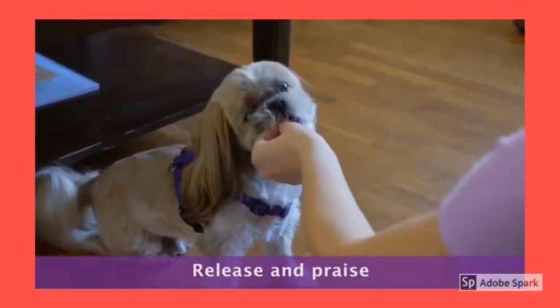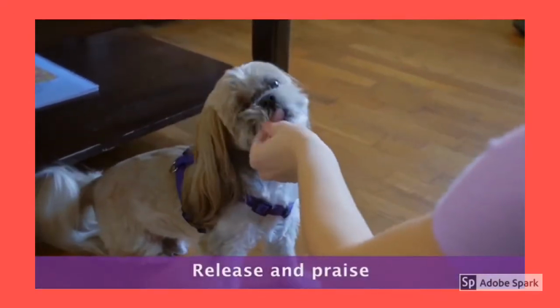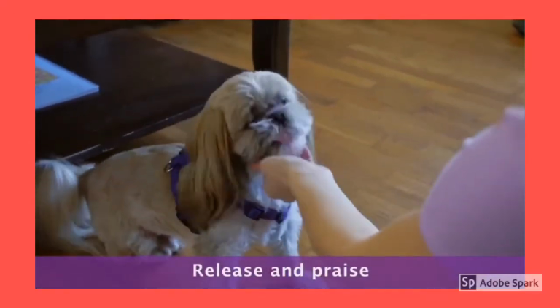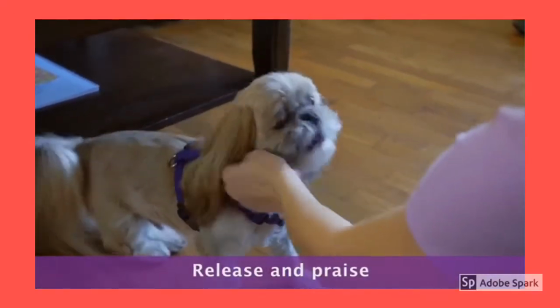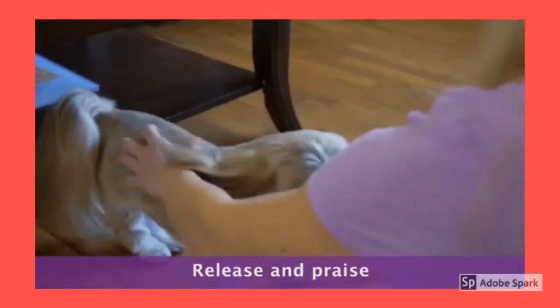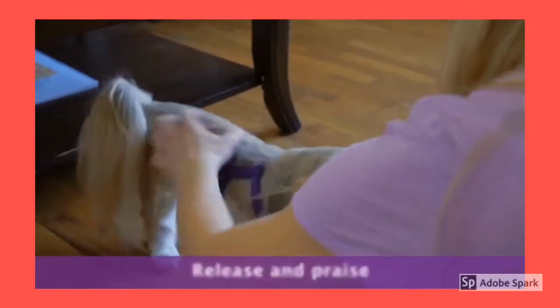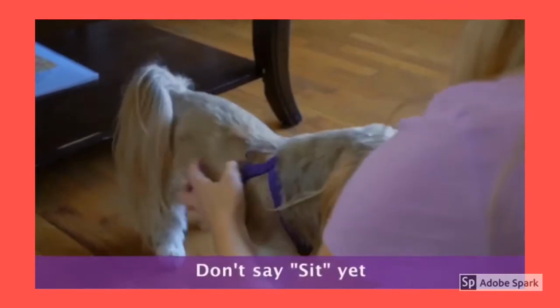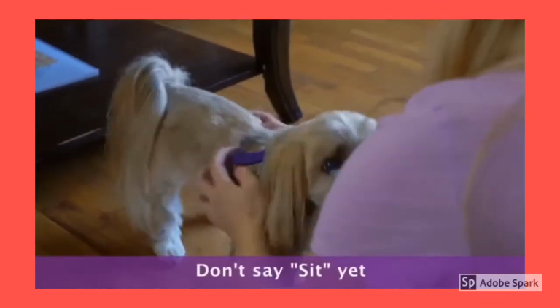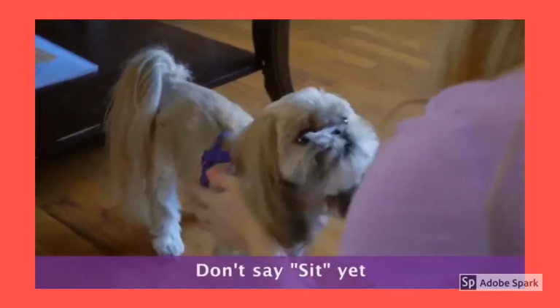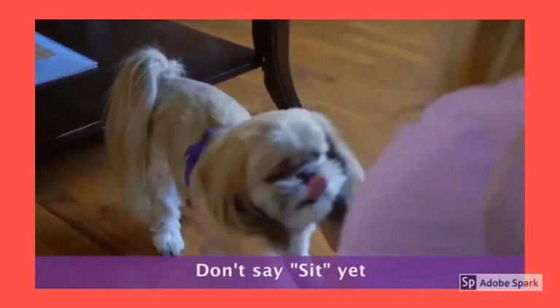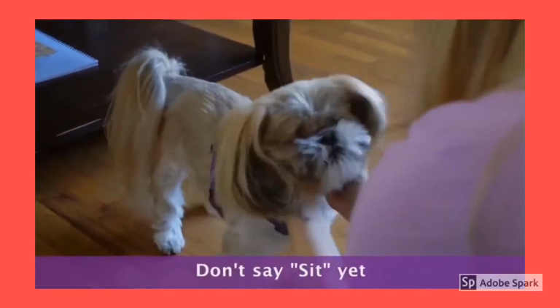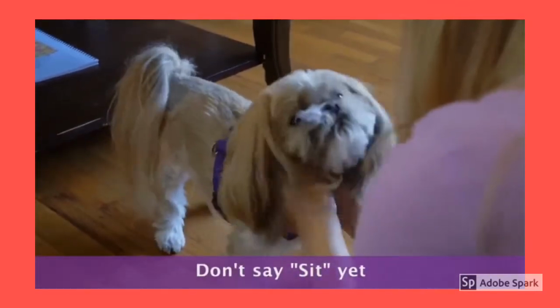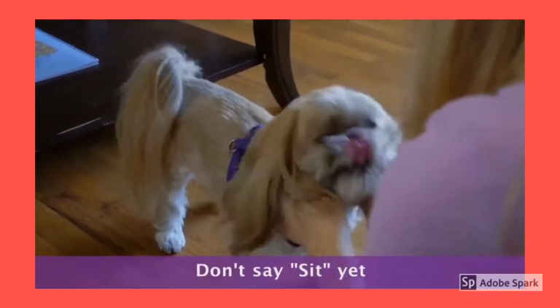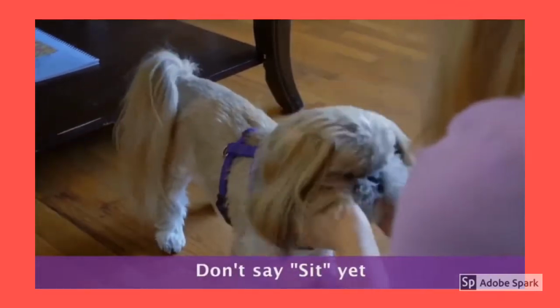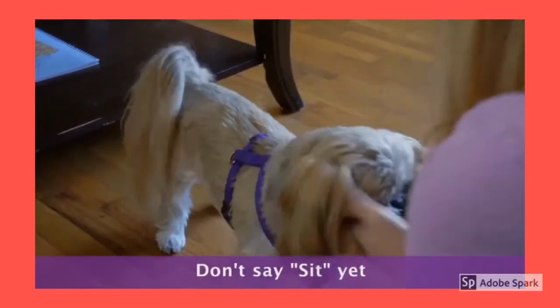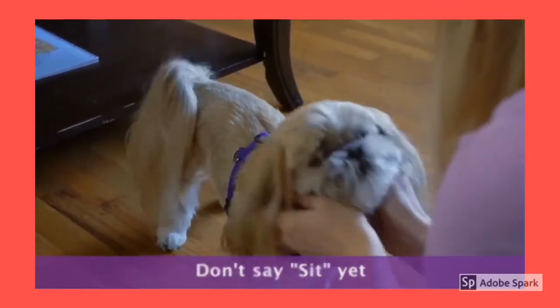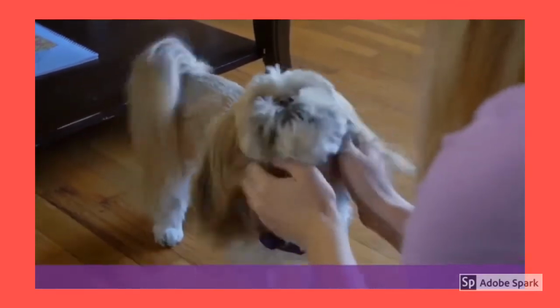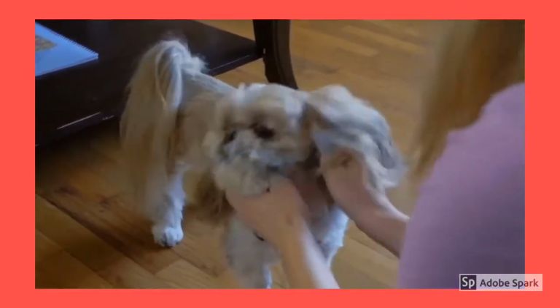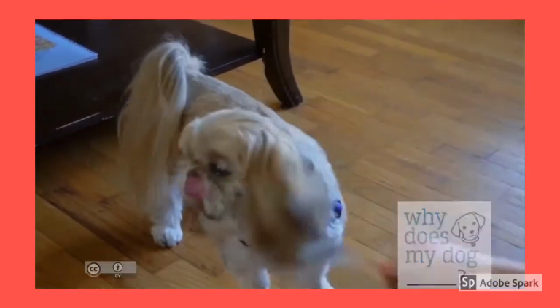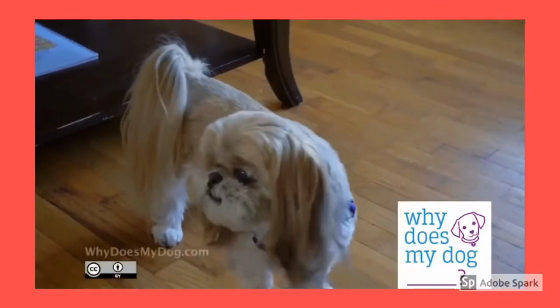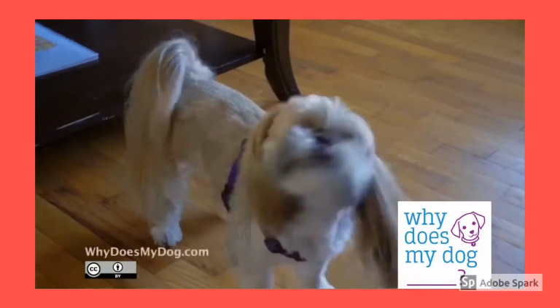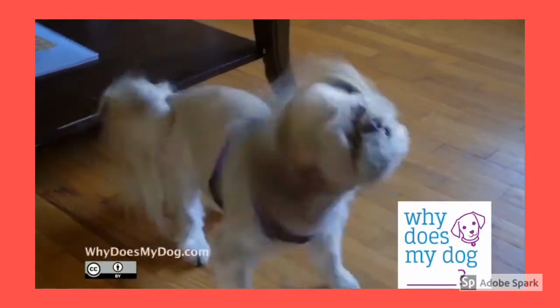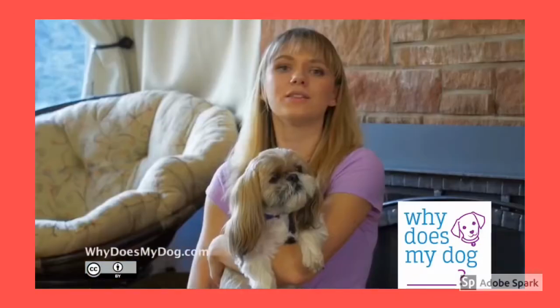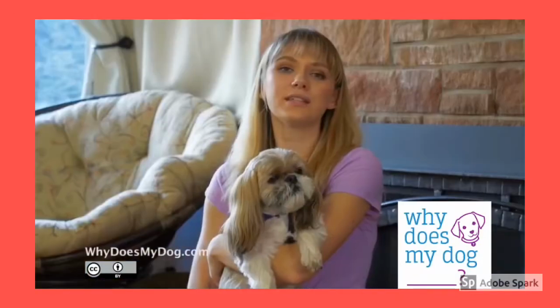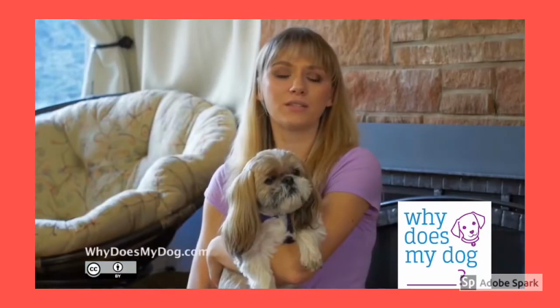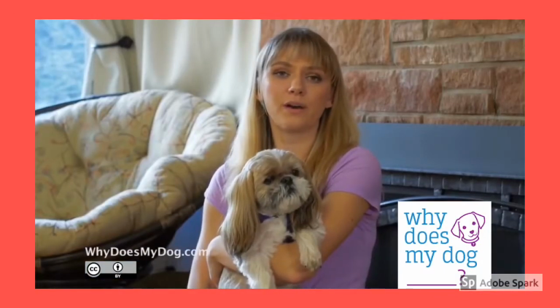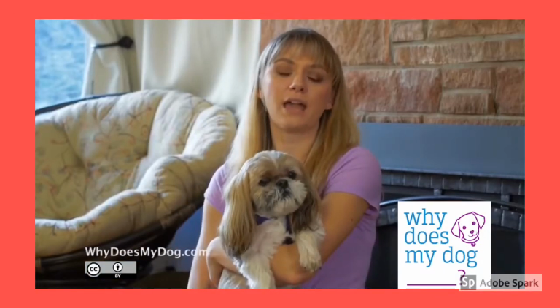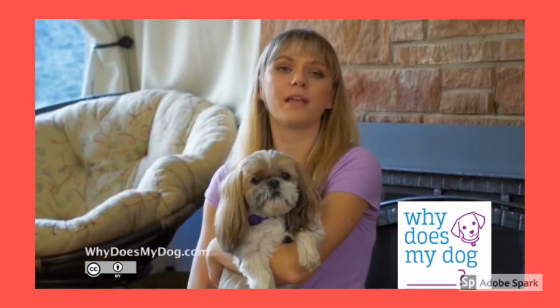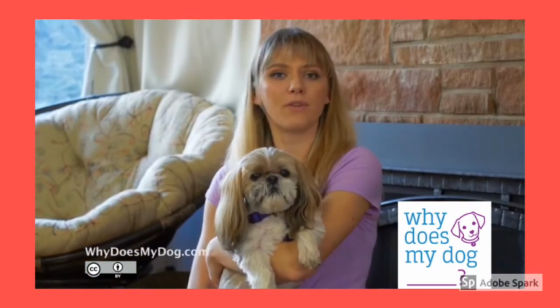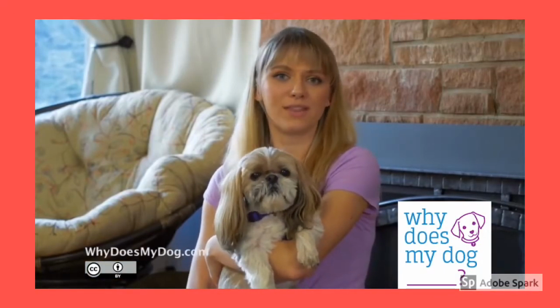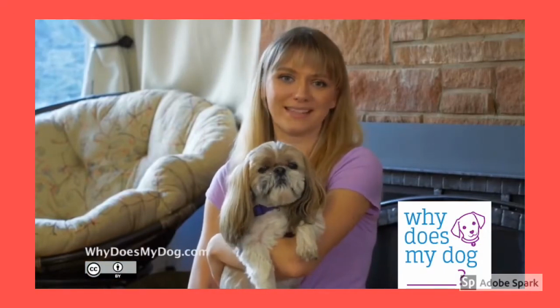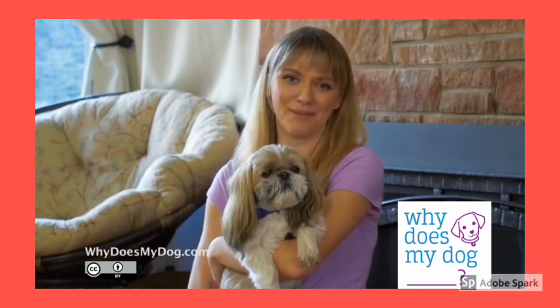Good boy! Don't say the command yet. You want him to get the movement down before forming an association with the word. Do this 6 to 12 times and move on to the next step.